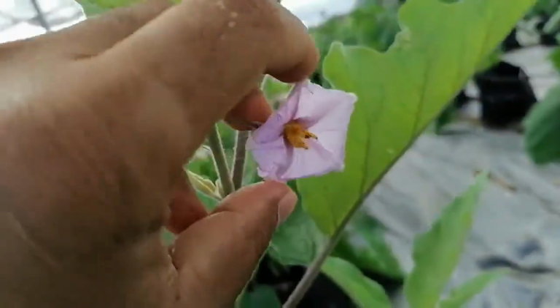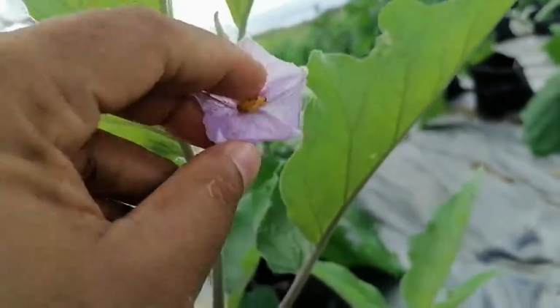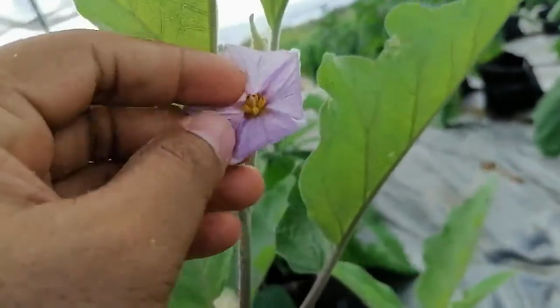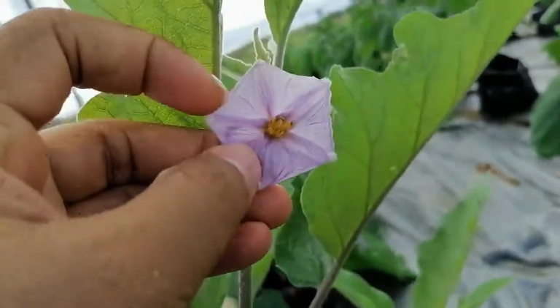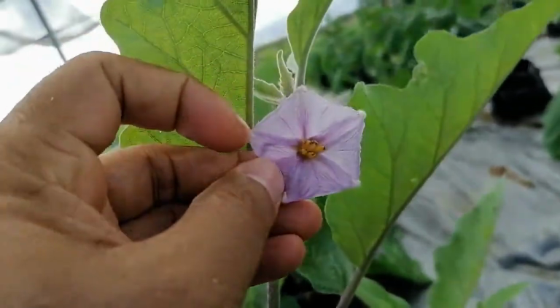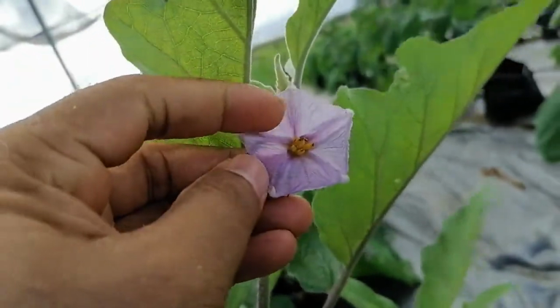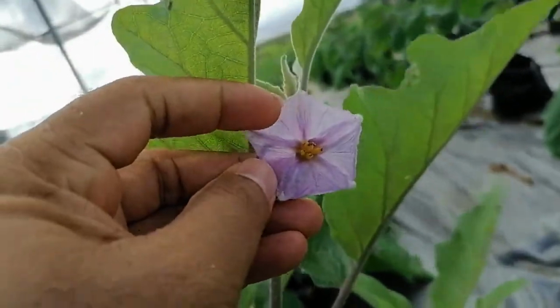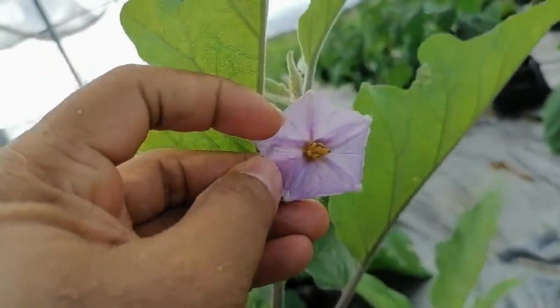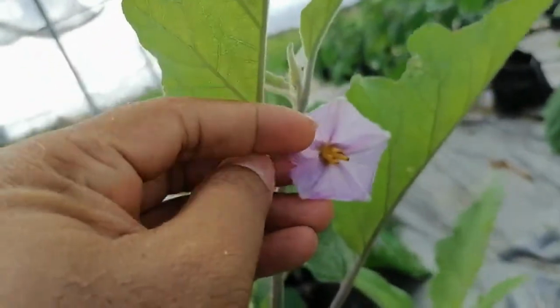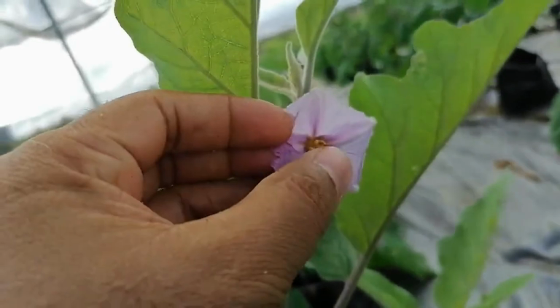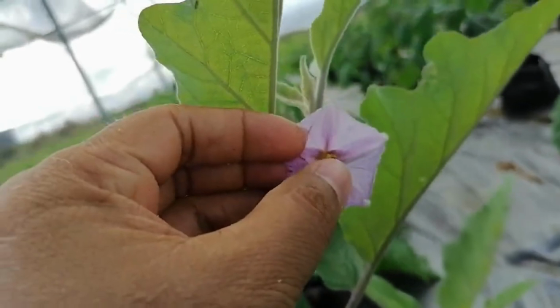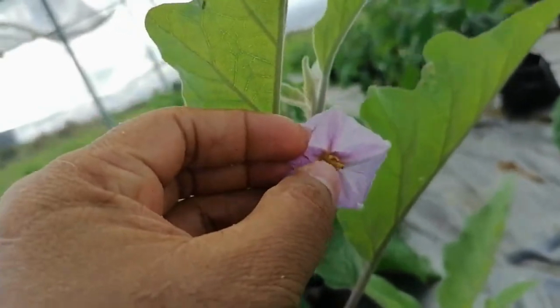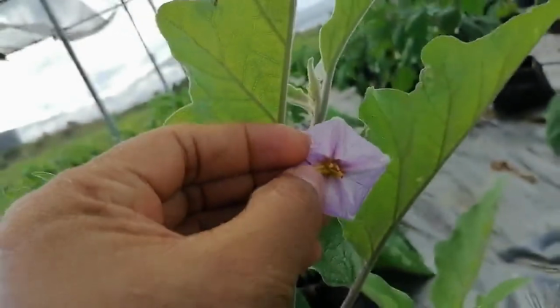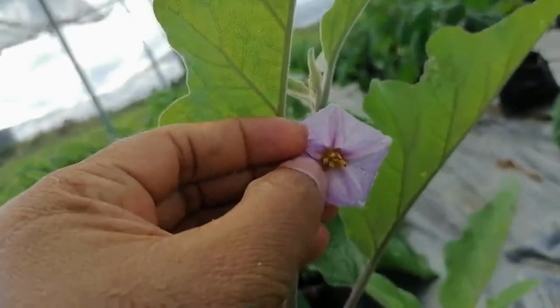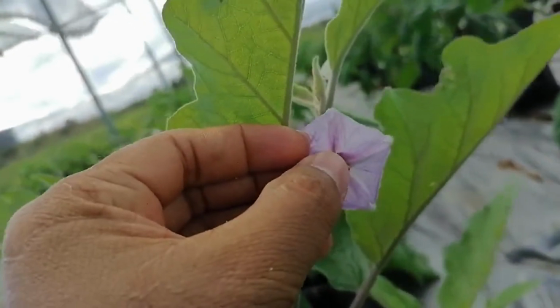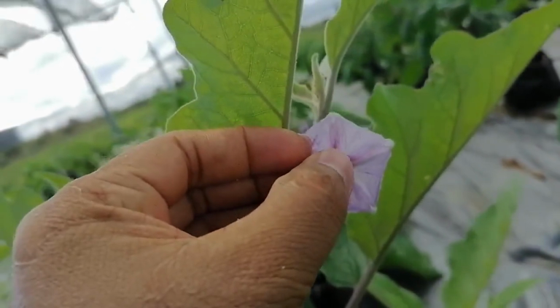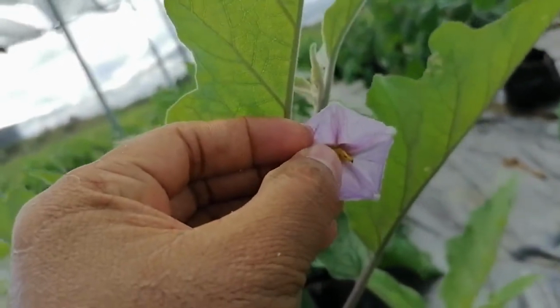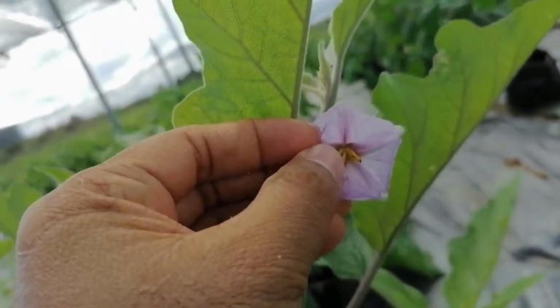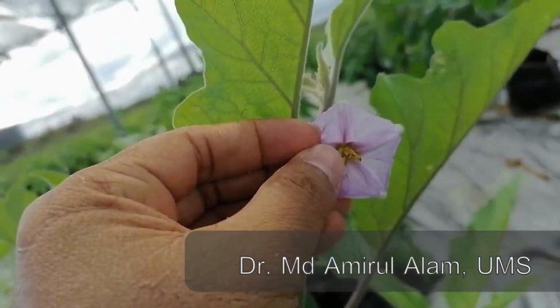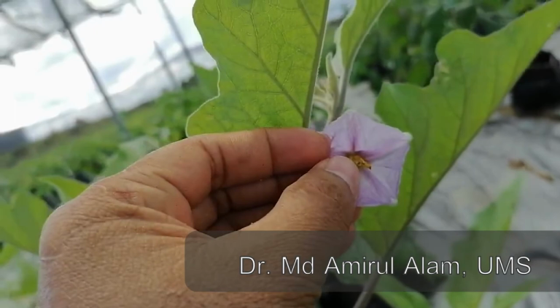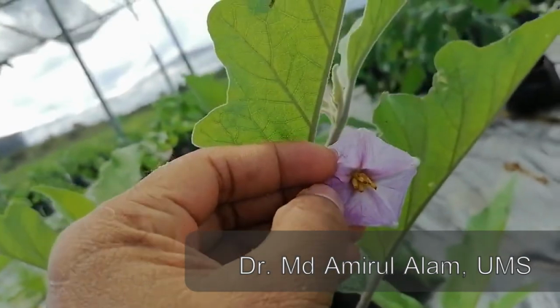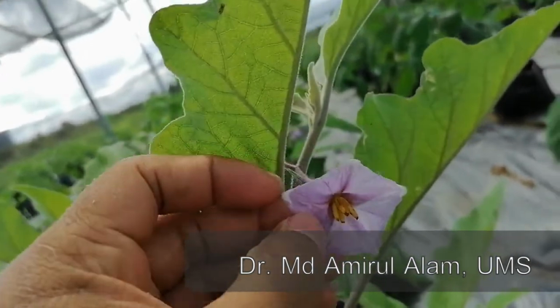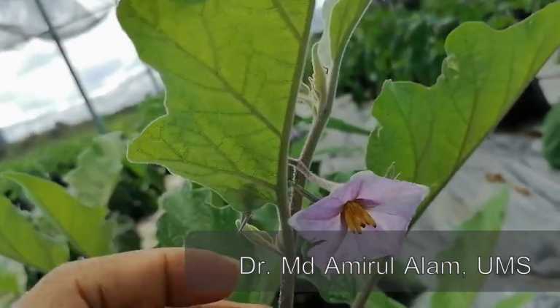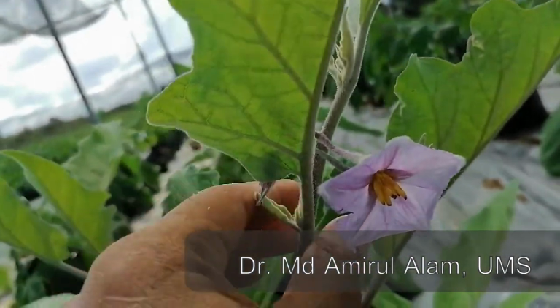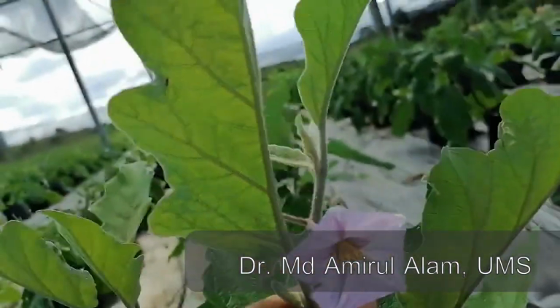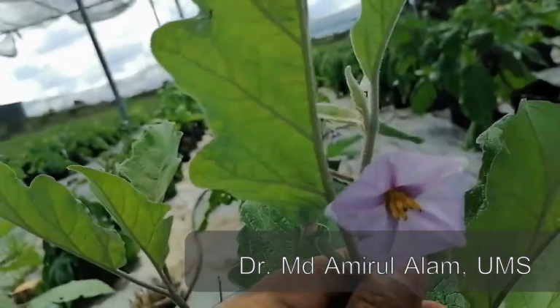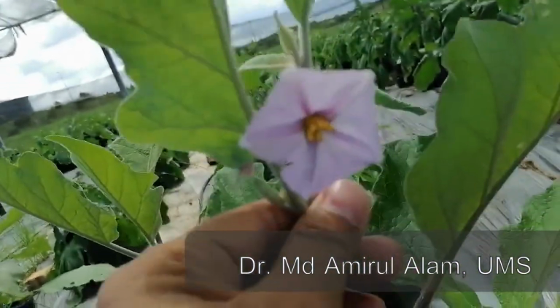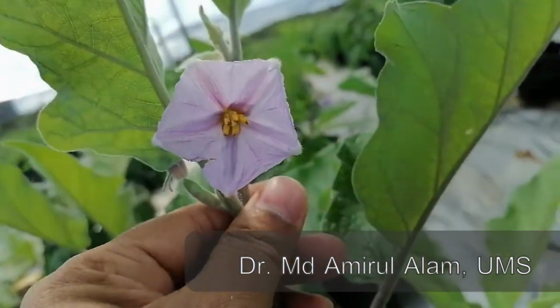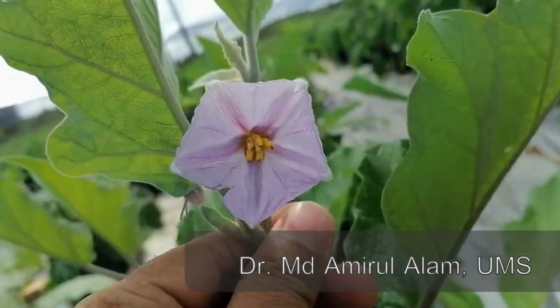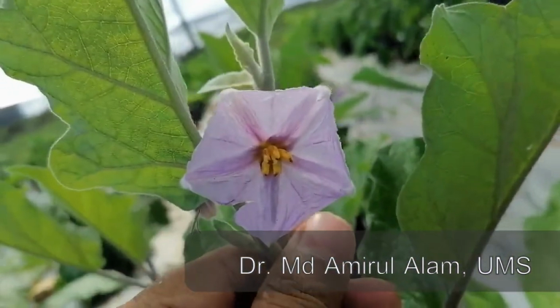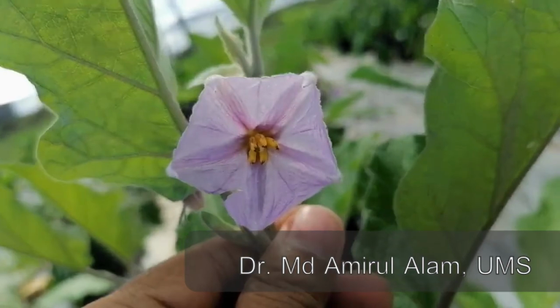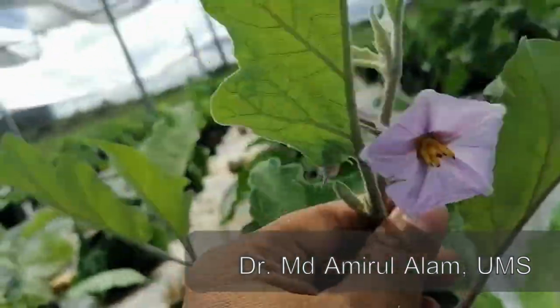This is the petal — so all together five petals. This is the baguner; it is the anther. It is a green color on top; it is a stigma. This is a baguner phool.